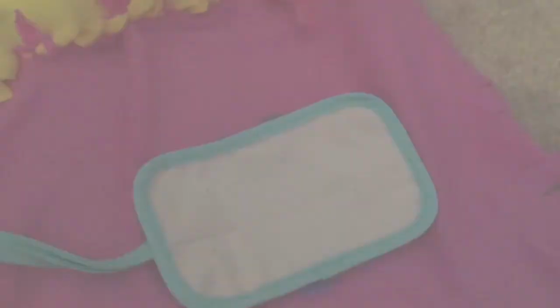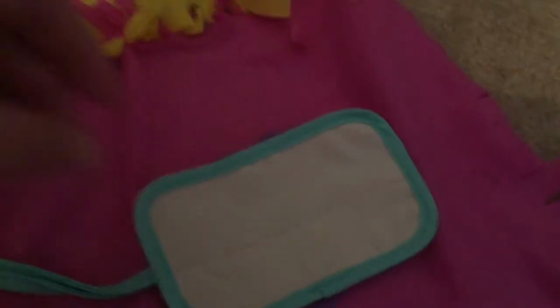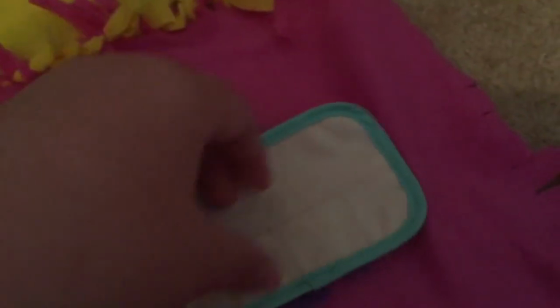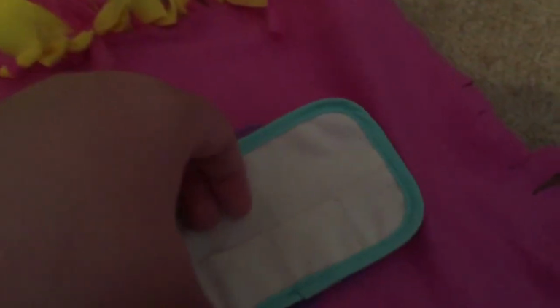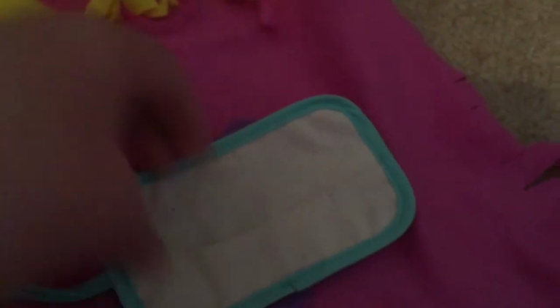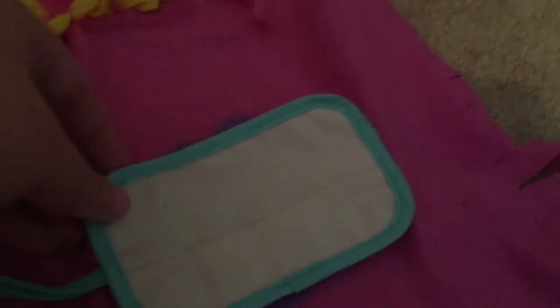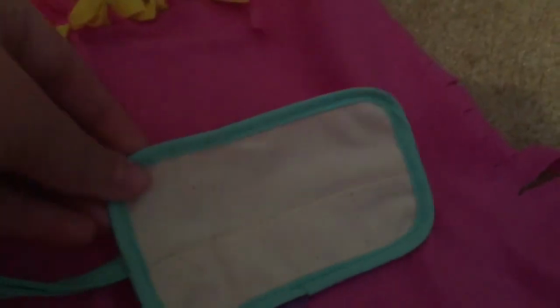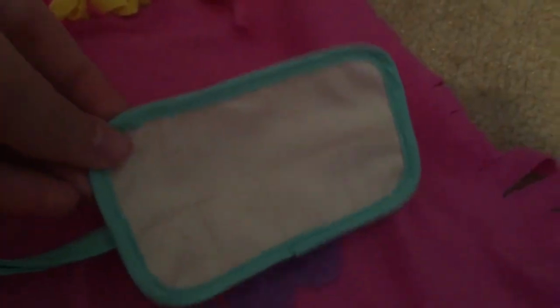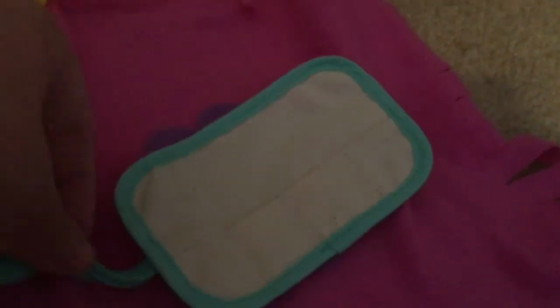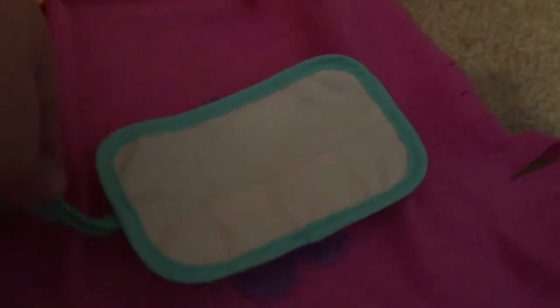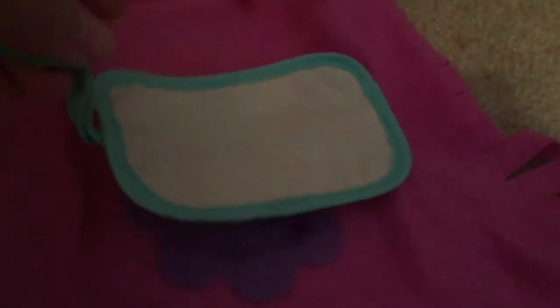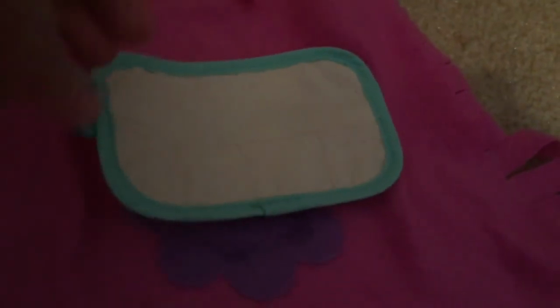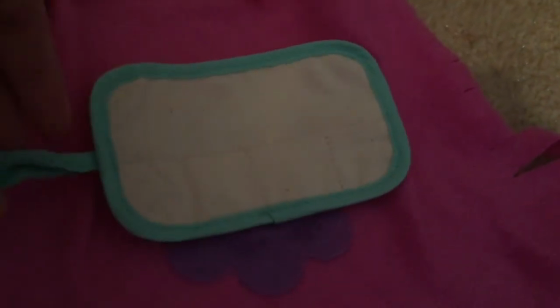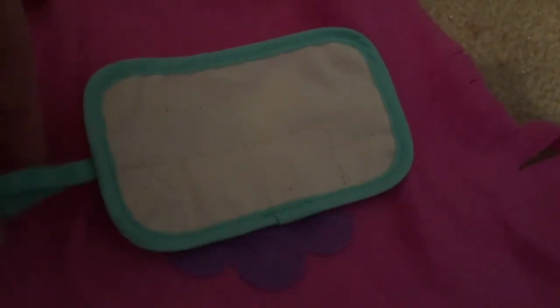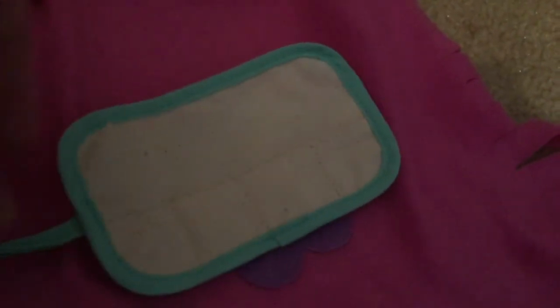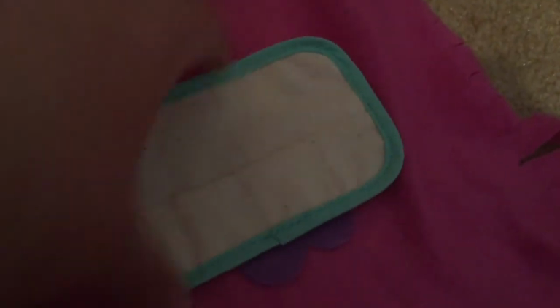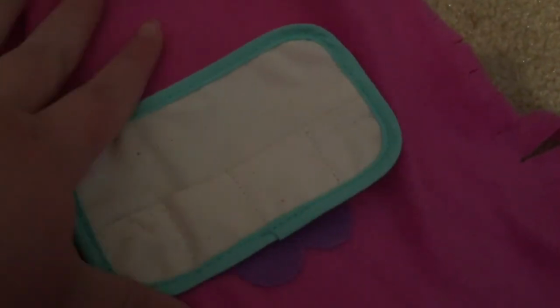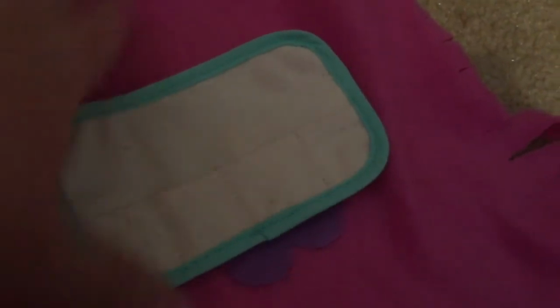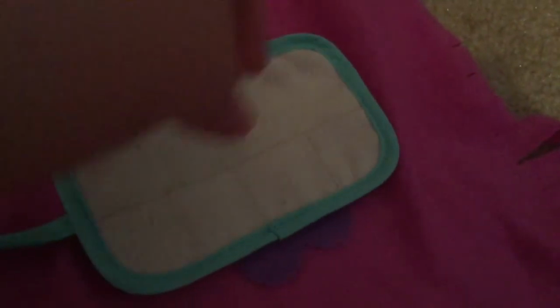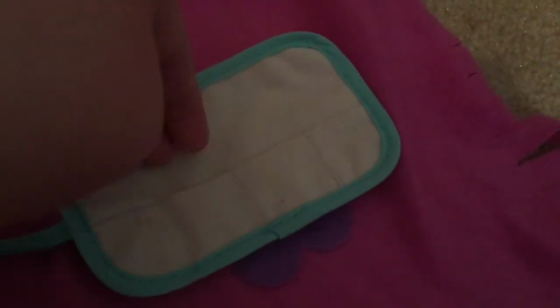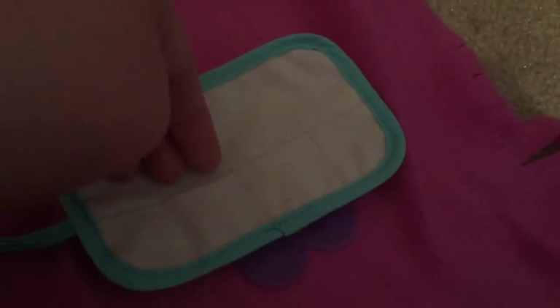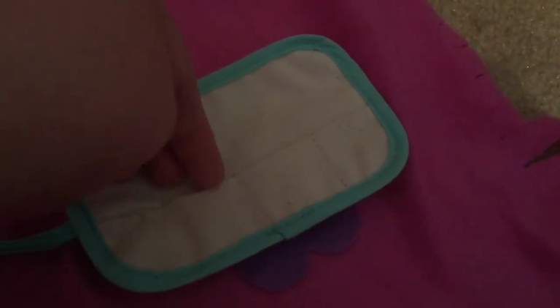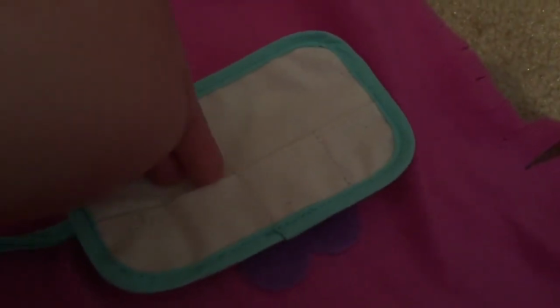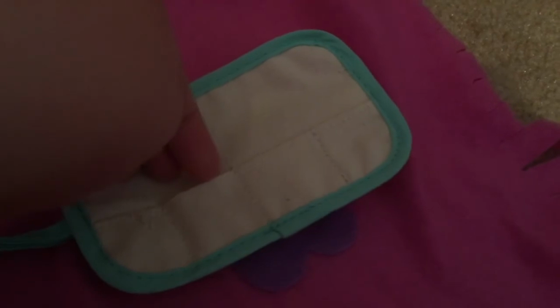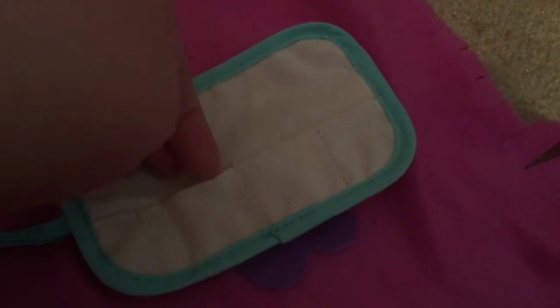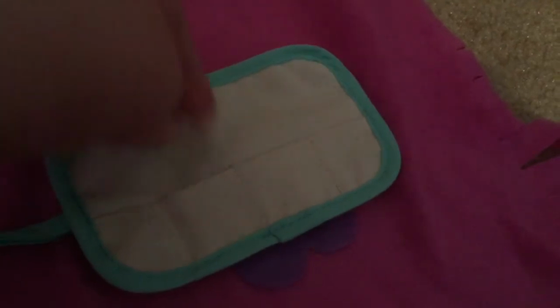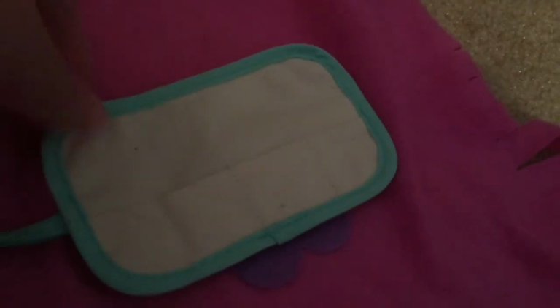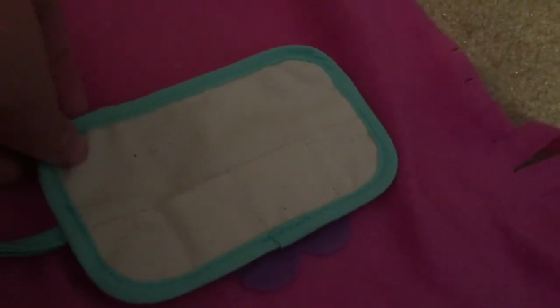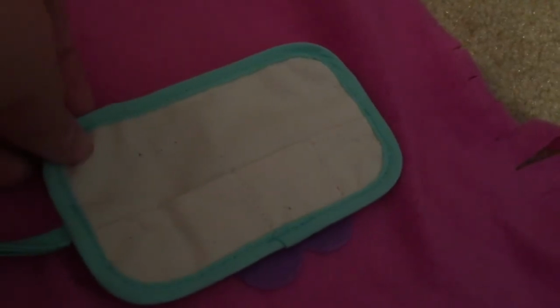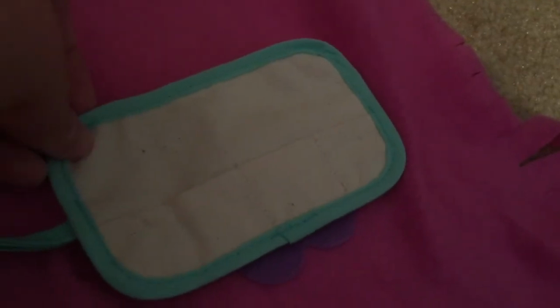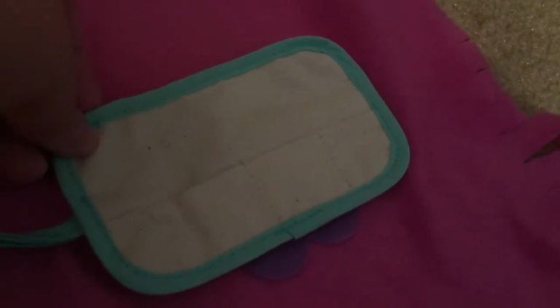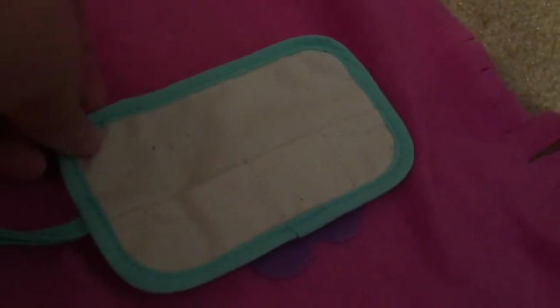Next we have this little holder that goes around the waist, and you can put all the paint brushes in it, and all the different kinds of paints.